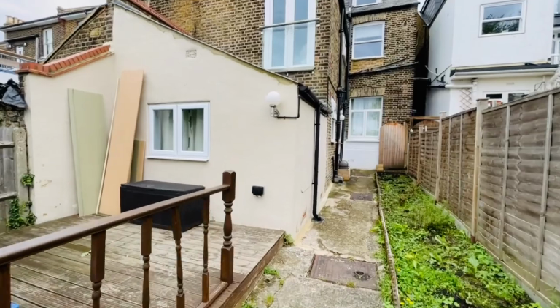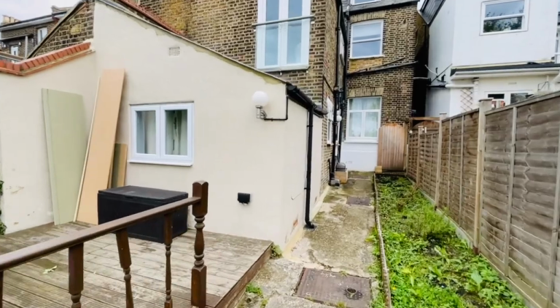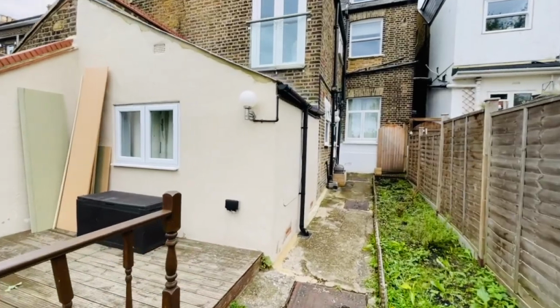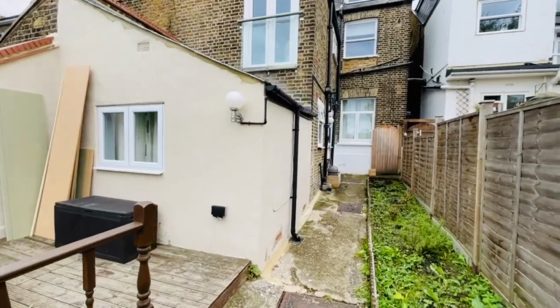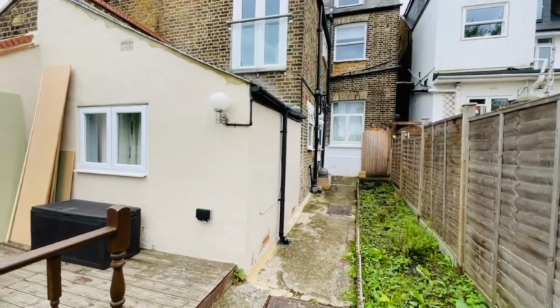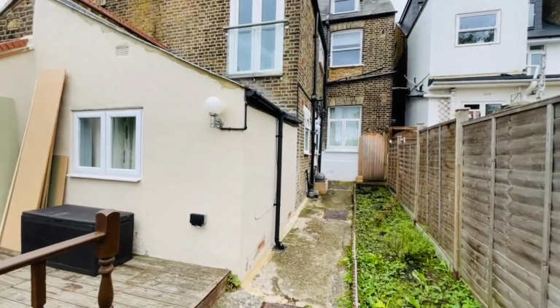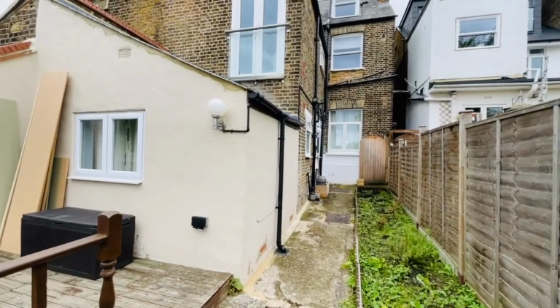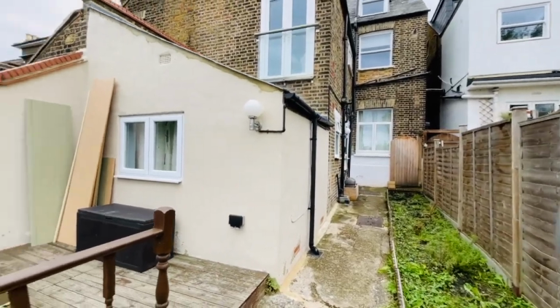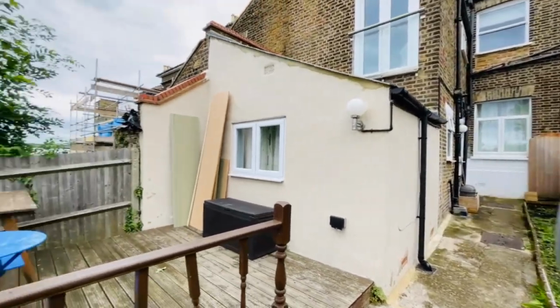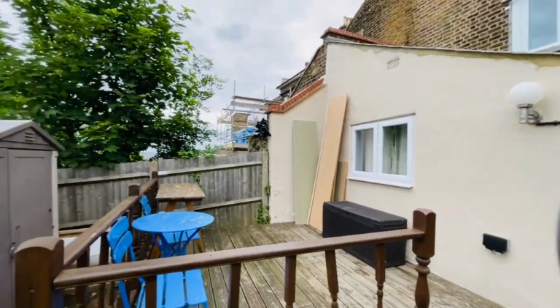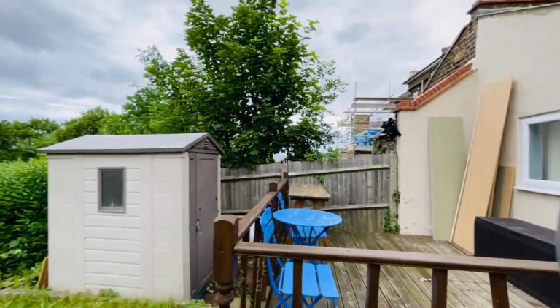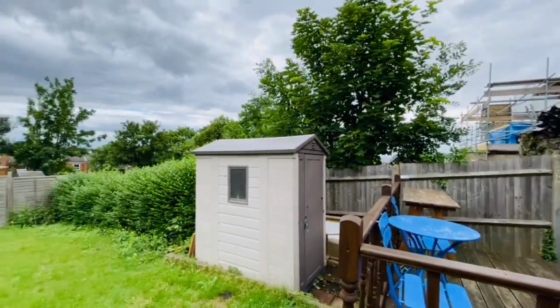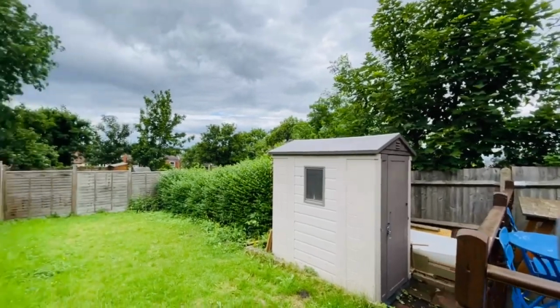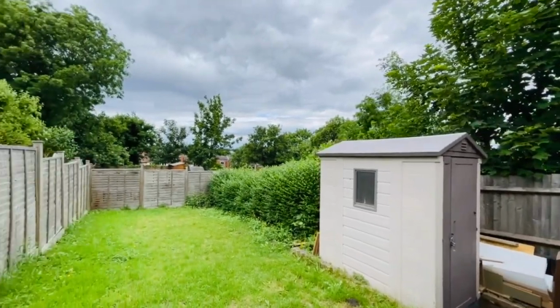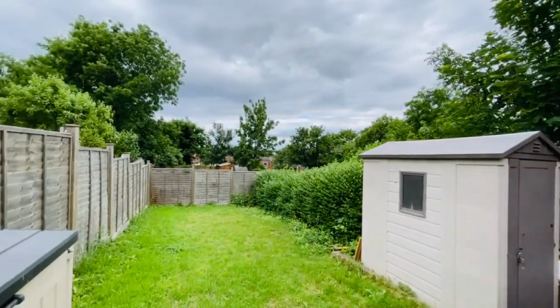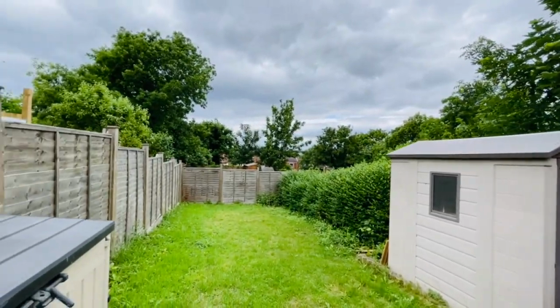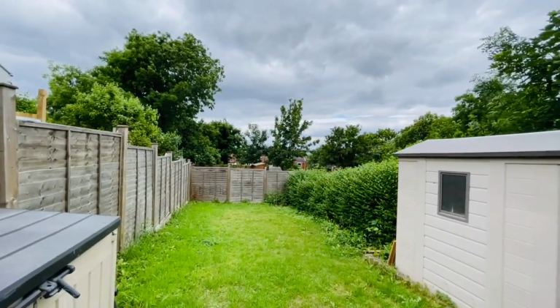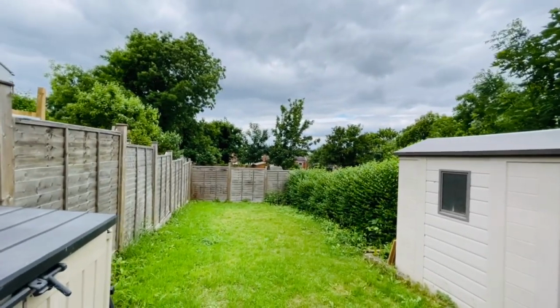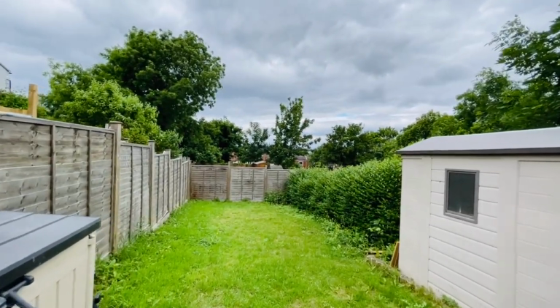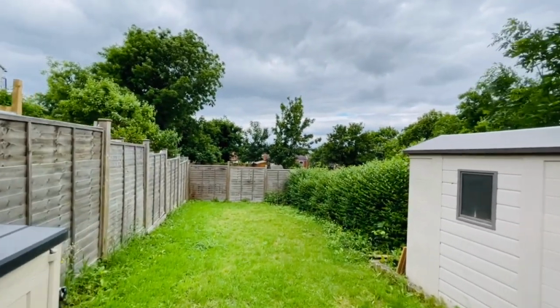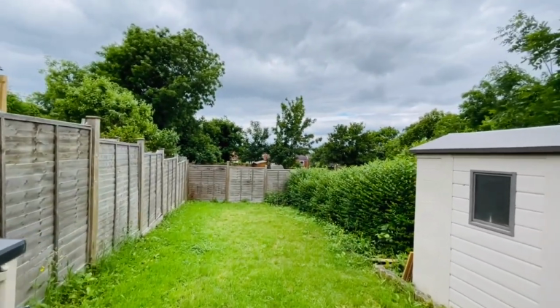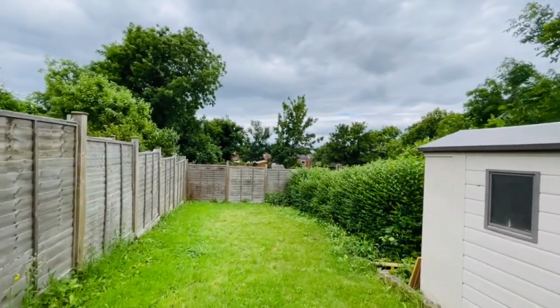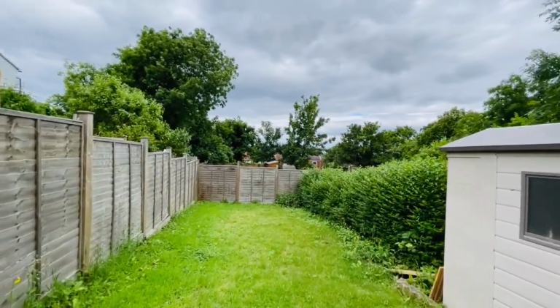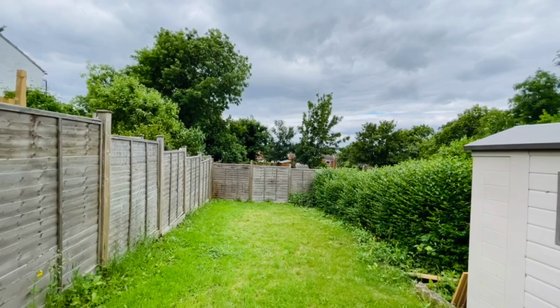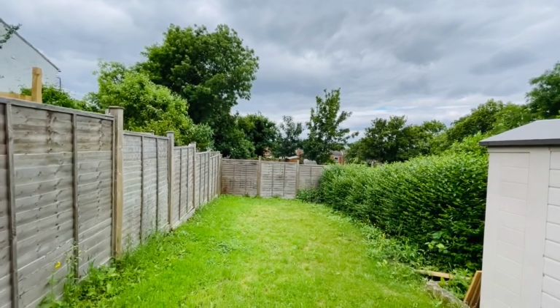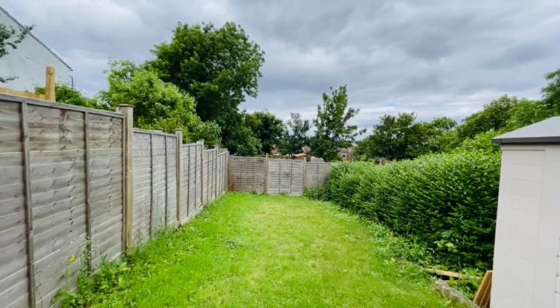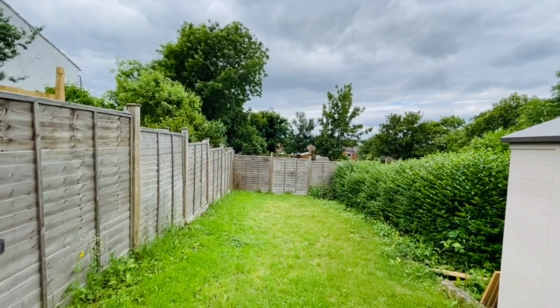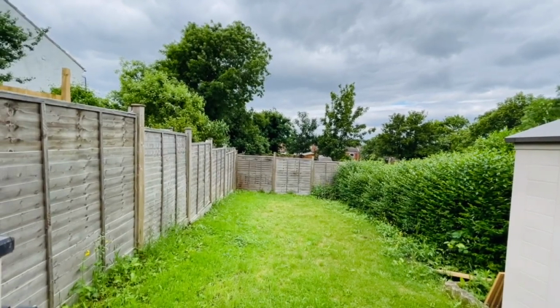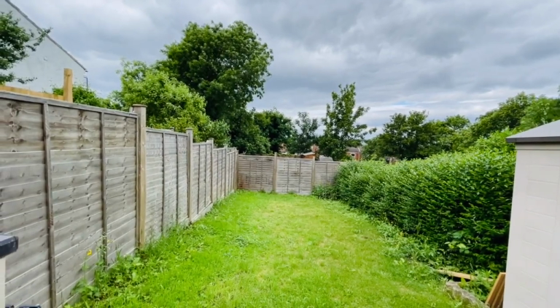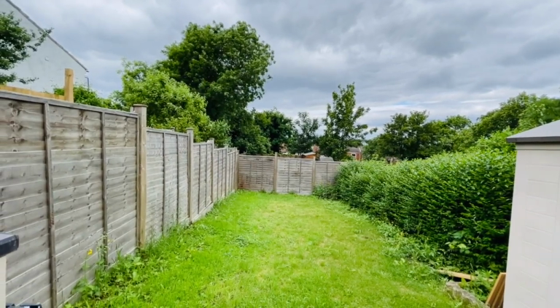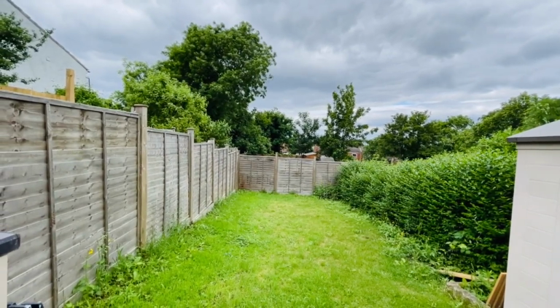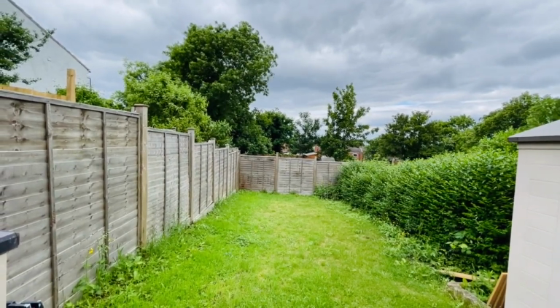That's pretty much the end of the tour — I hope you've enjoyed walking around with me. It's Beaumont Gibbs Estate Agents. If you'd like to arrange a viewing, please give us a call on 0208 319 7600. Many thanks for watching.